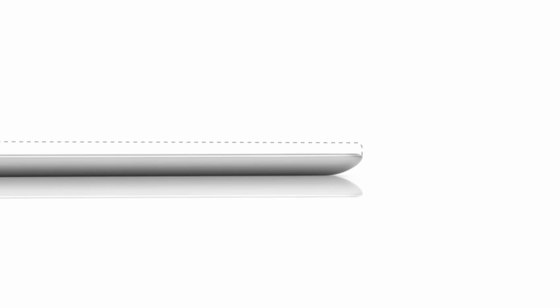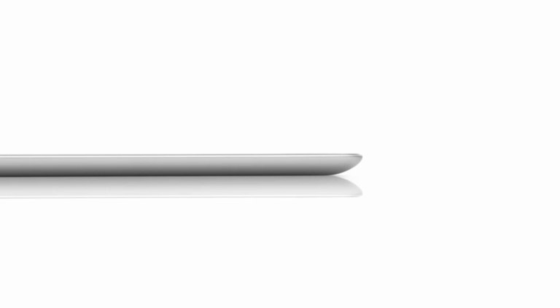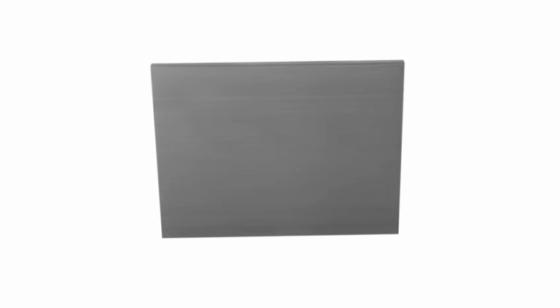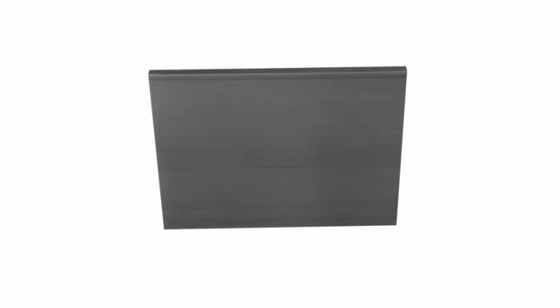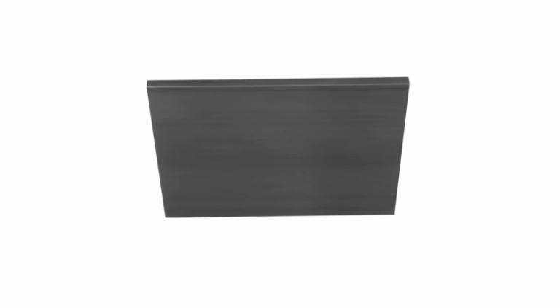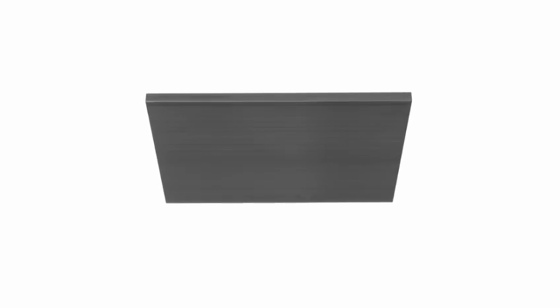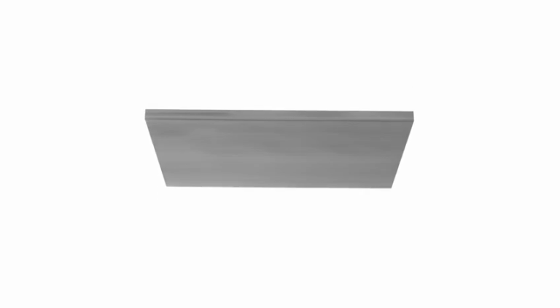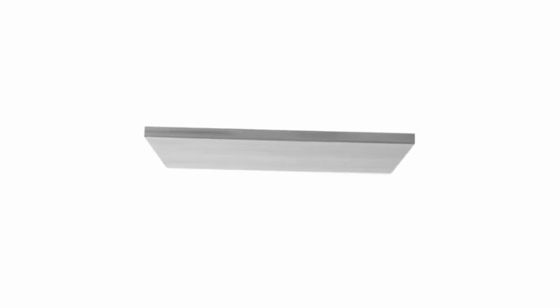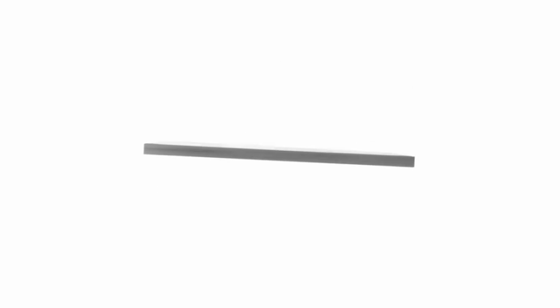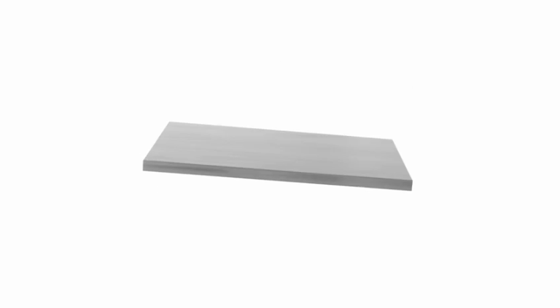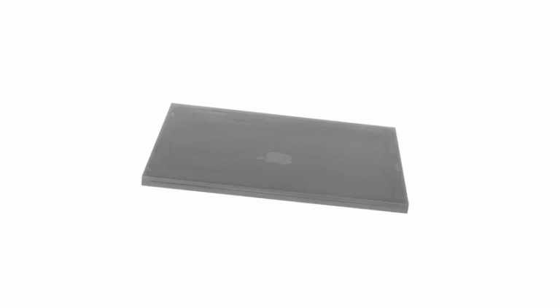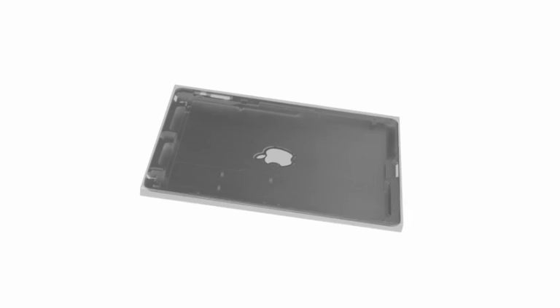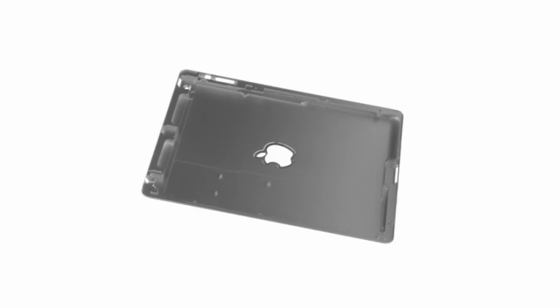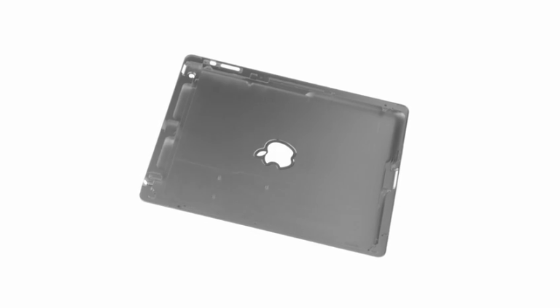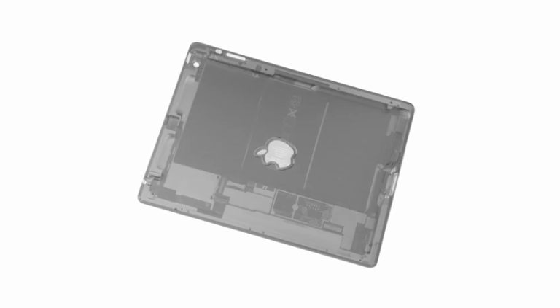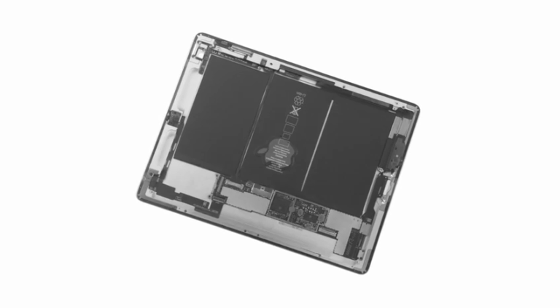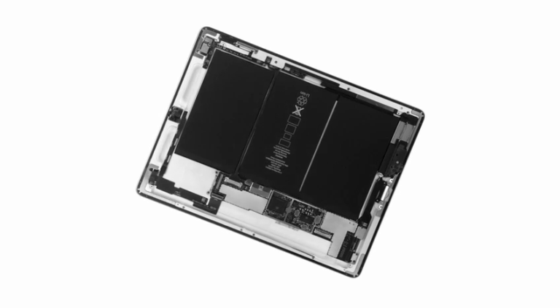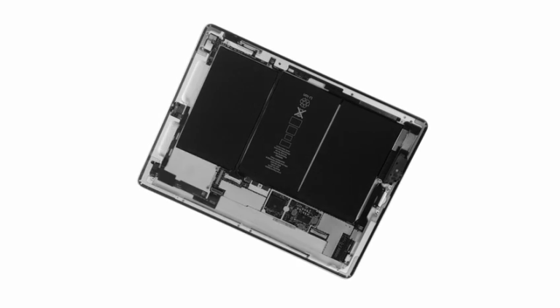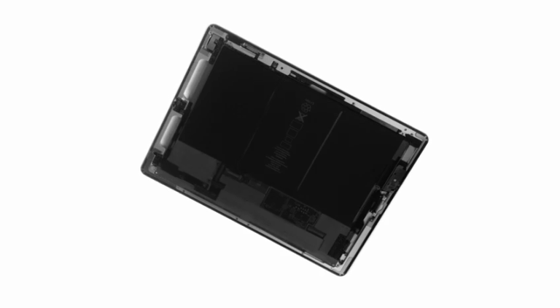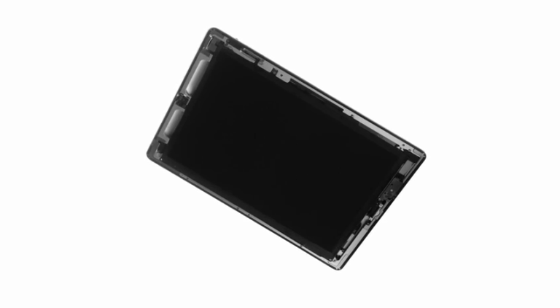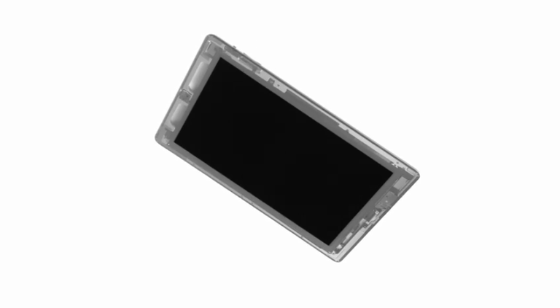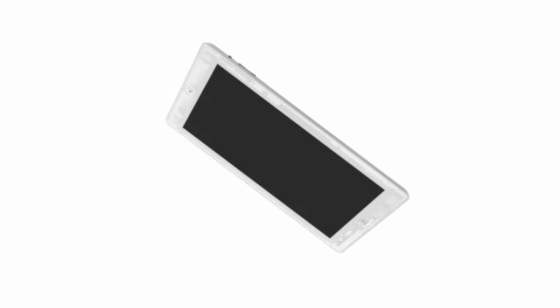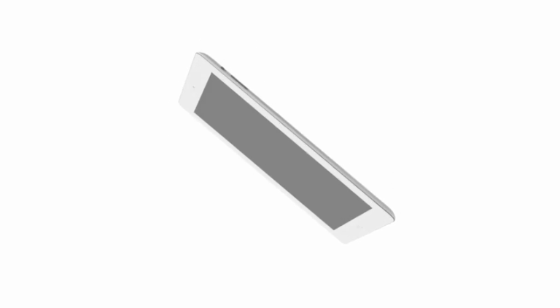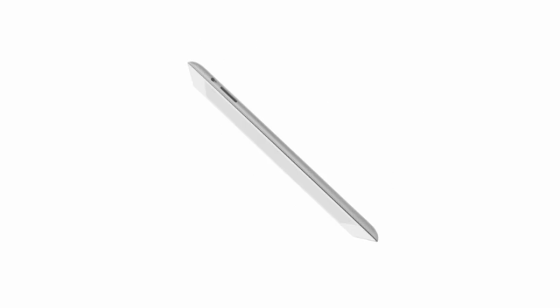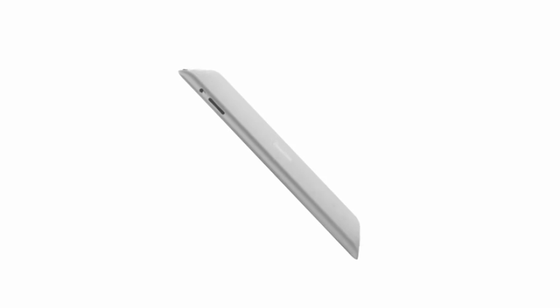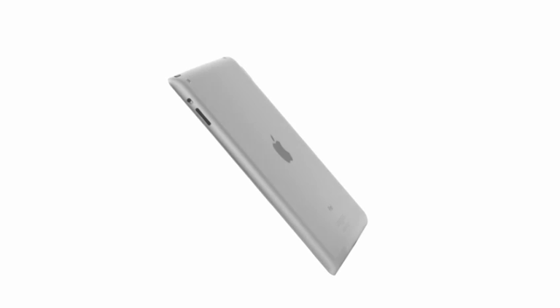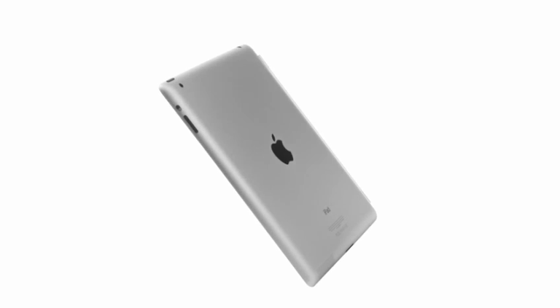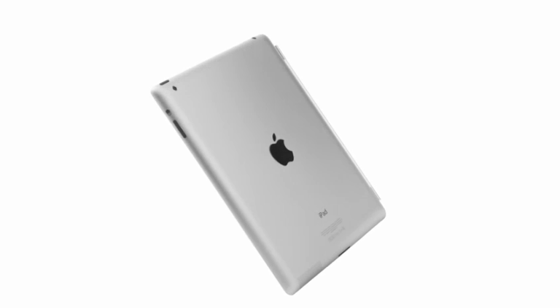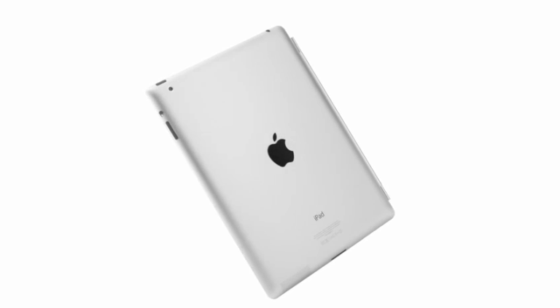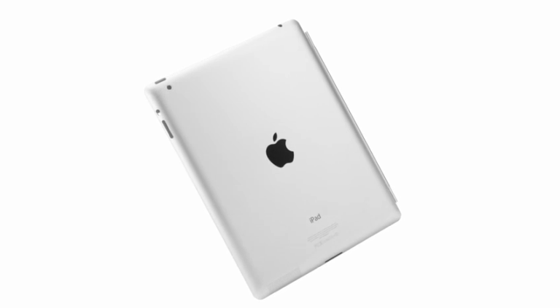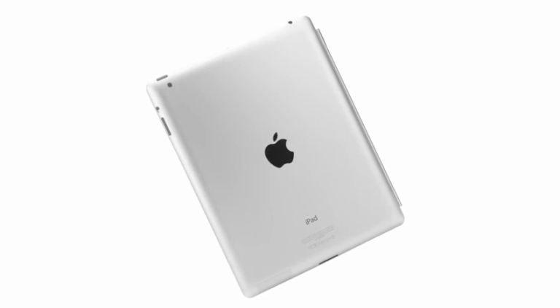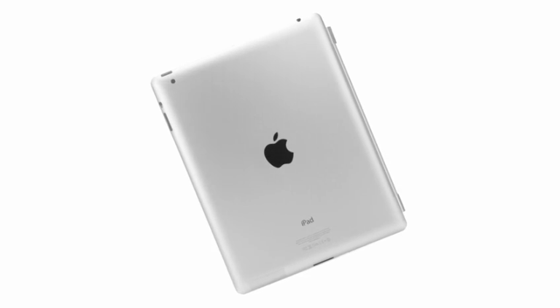It's not only more comfortable to hold, but with the breakthroughs we've made with unibody engineering, it's rigid, sturdy, and even more precise. While the back of the product is made of durable aluminium.